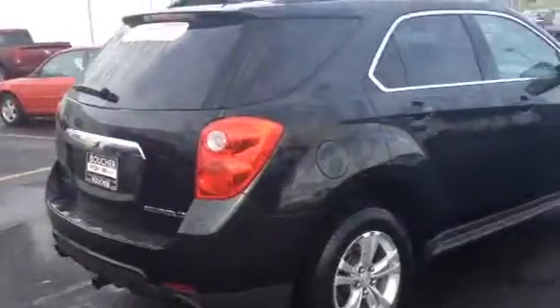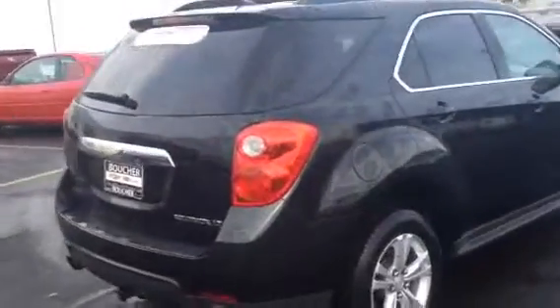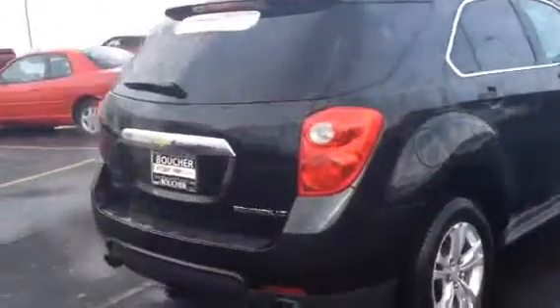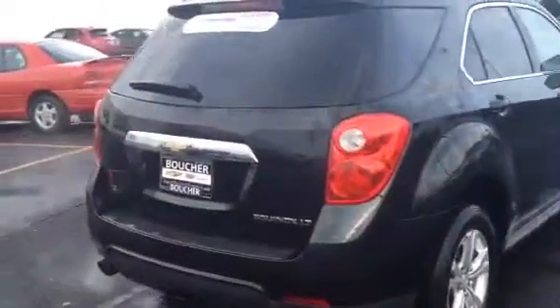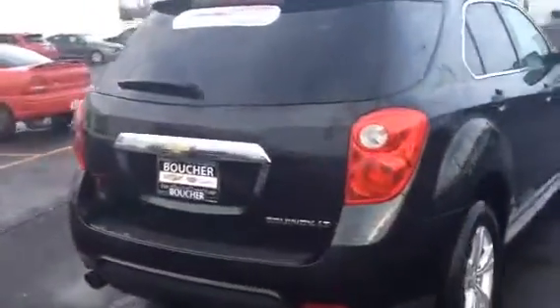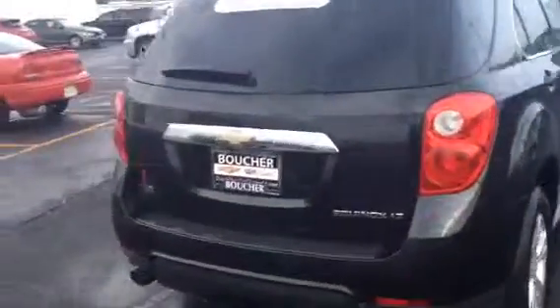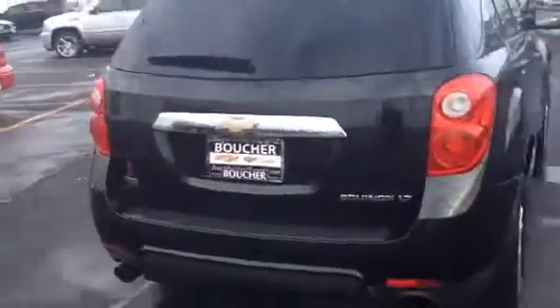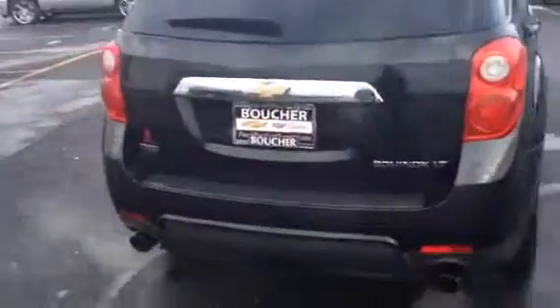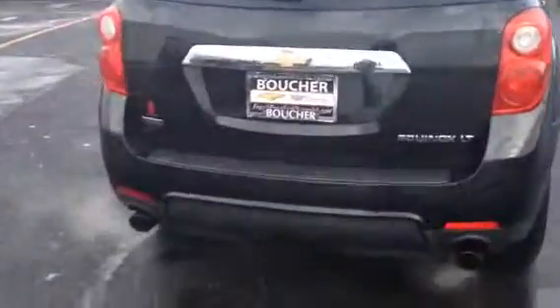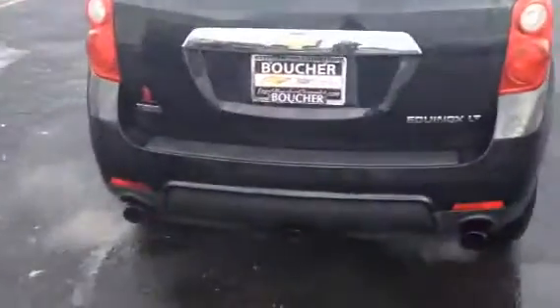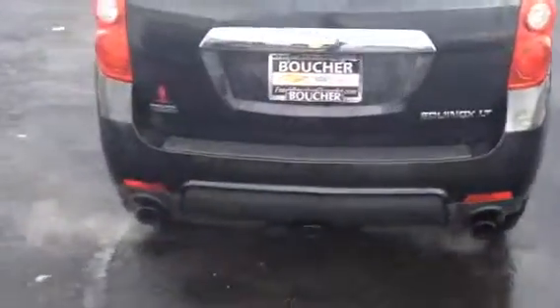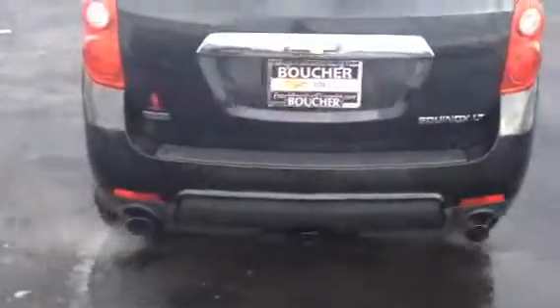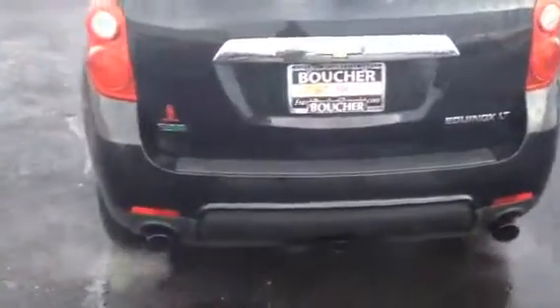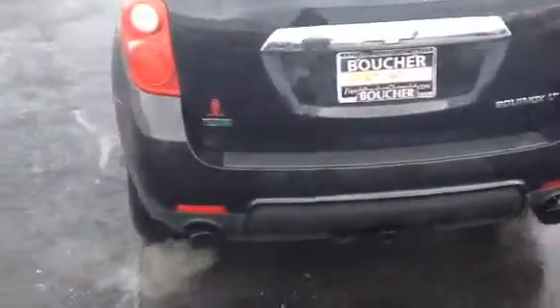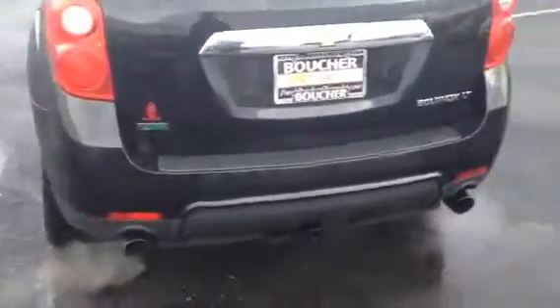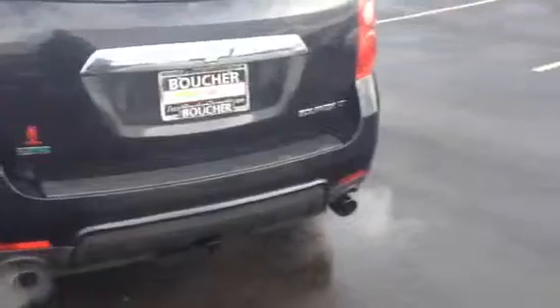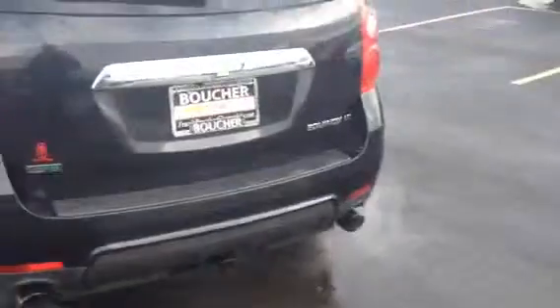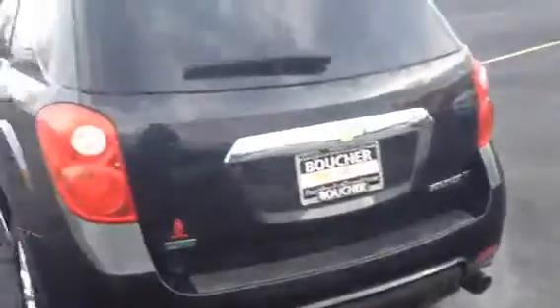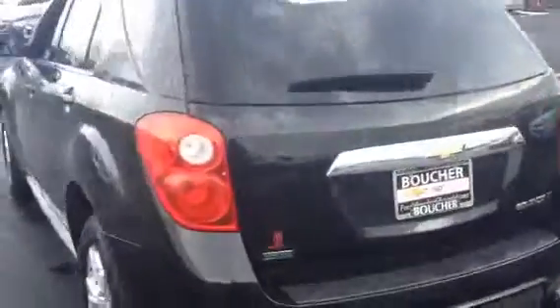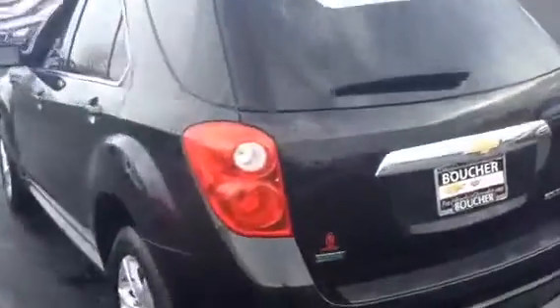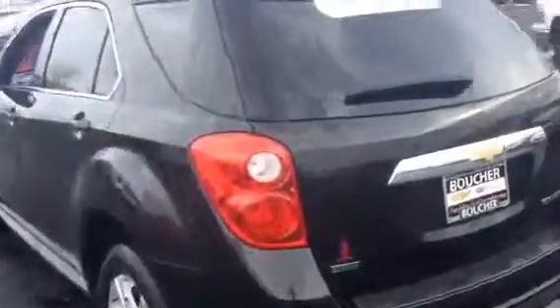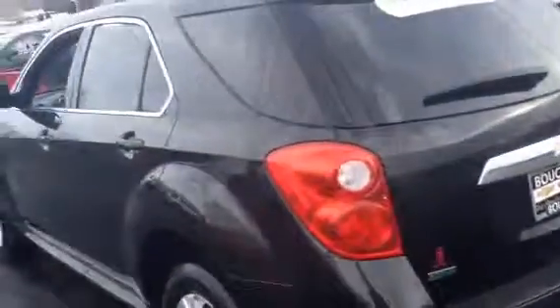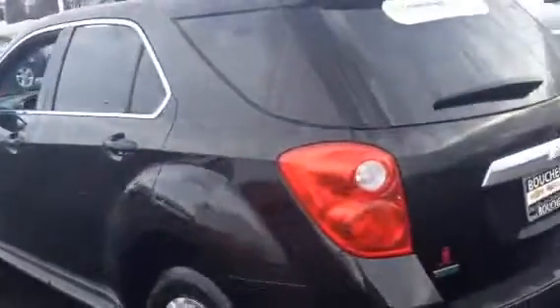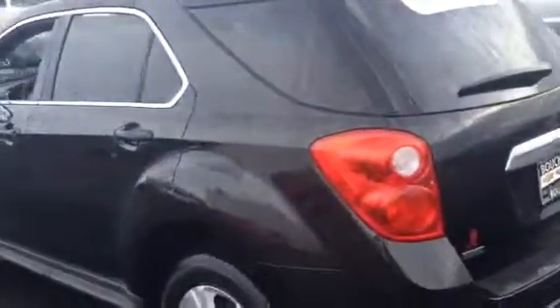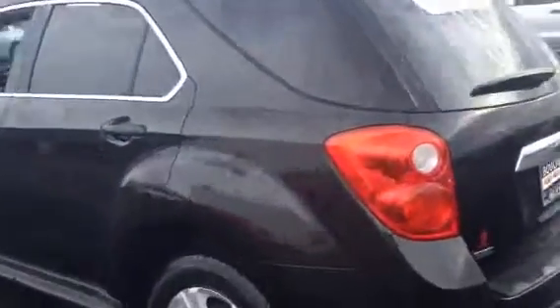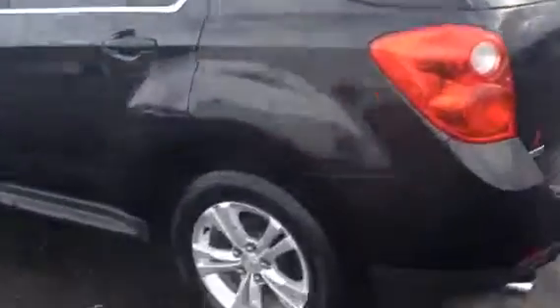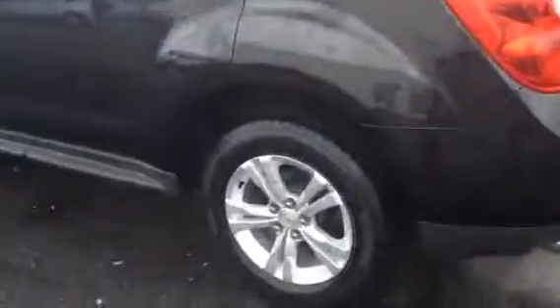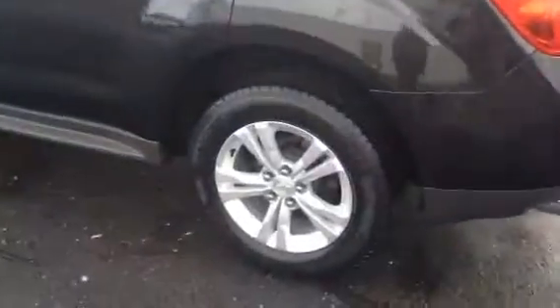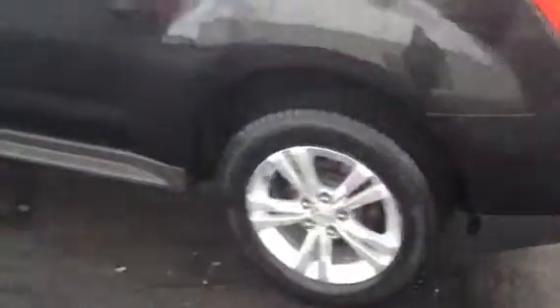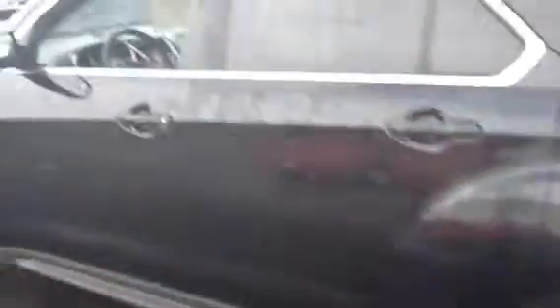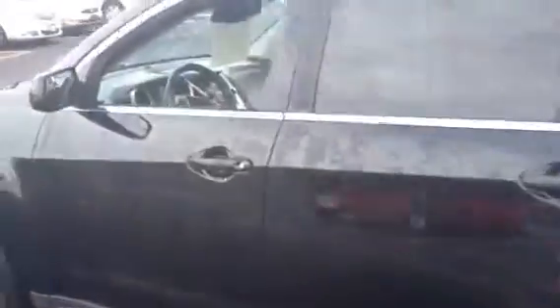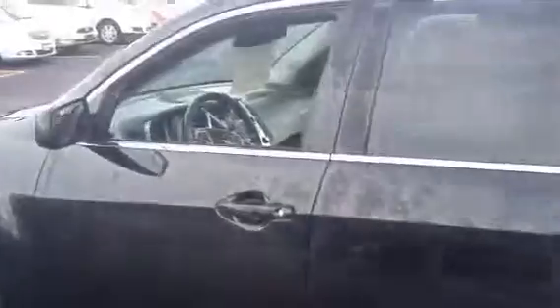This vehicle comes very well equipped. You've got your trailering package with dual chrome tip exhaust, you've got your power liftgate, and your alloy wheels as well.